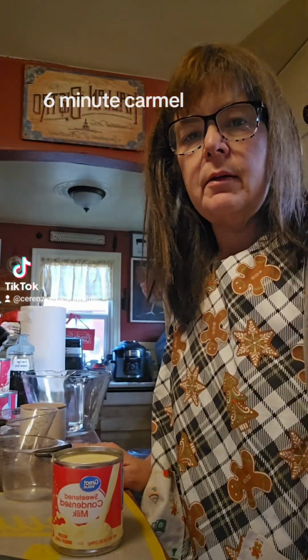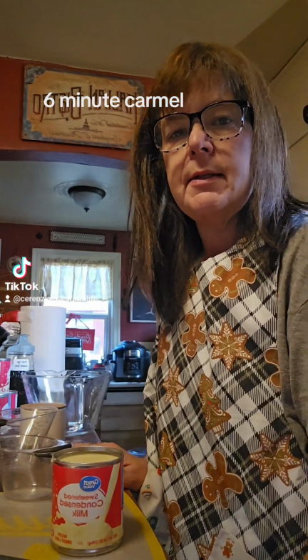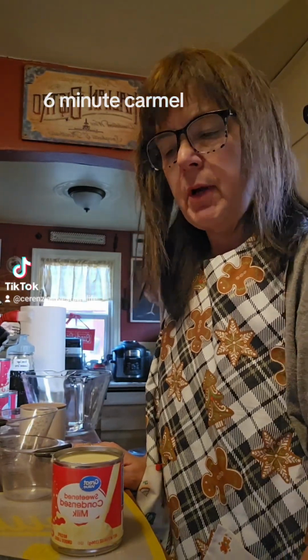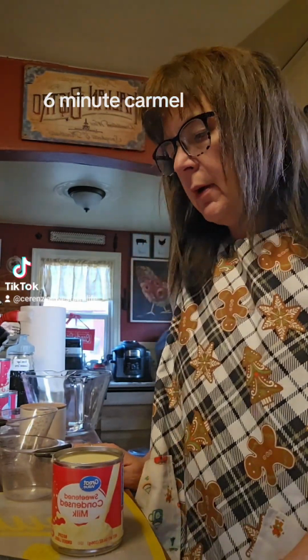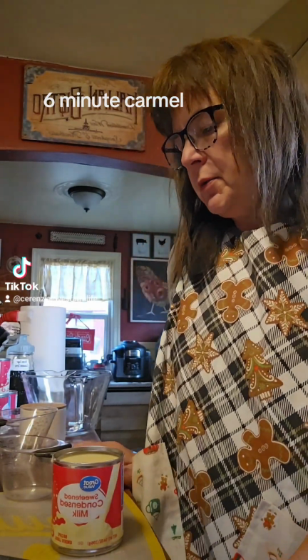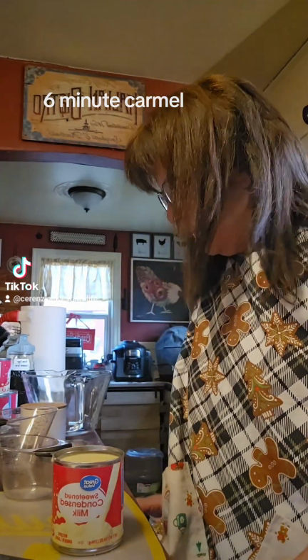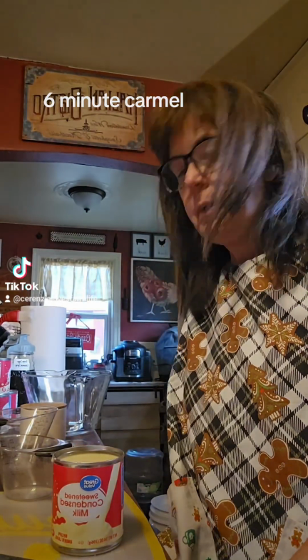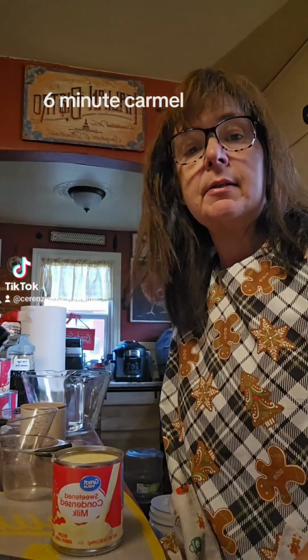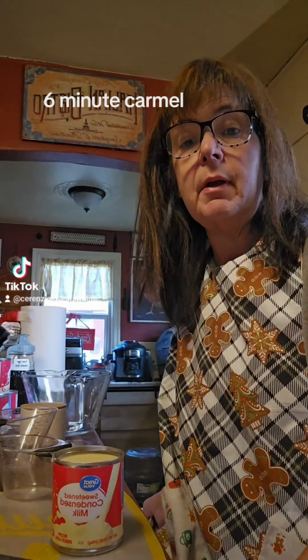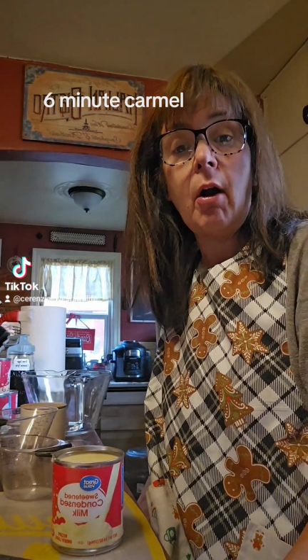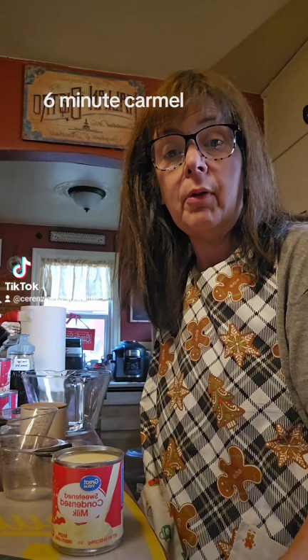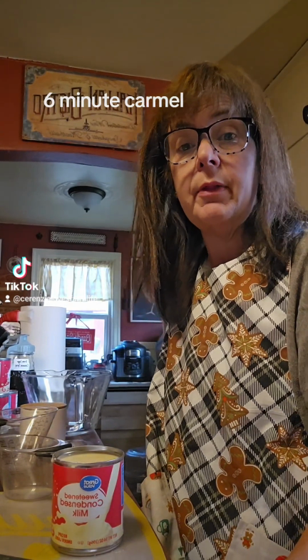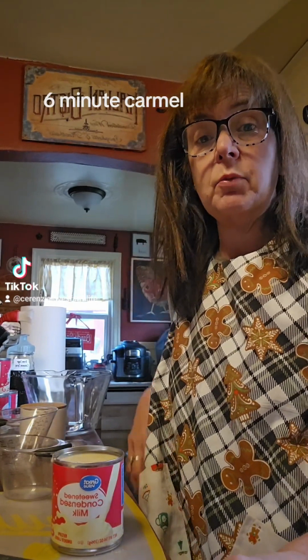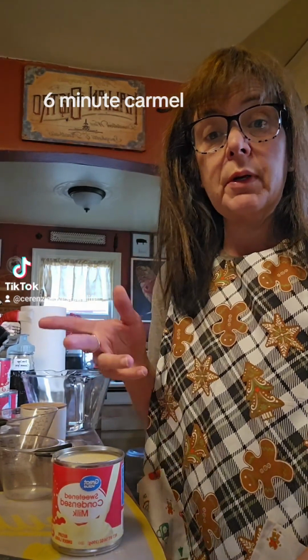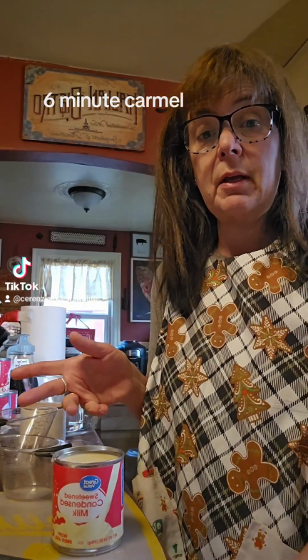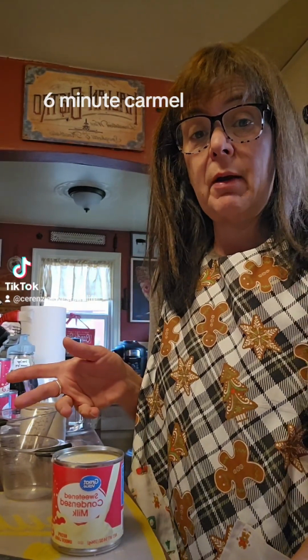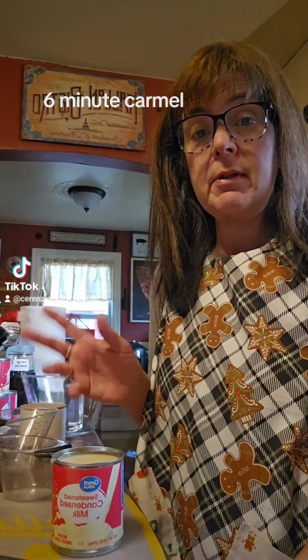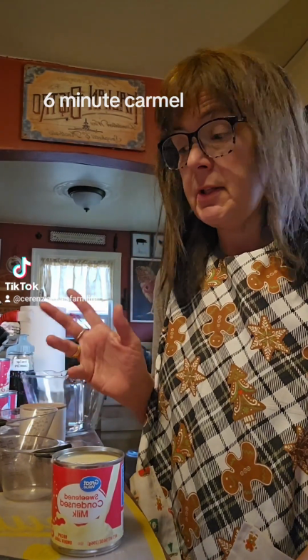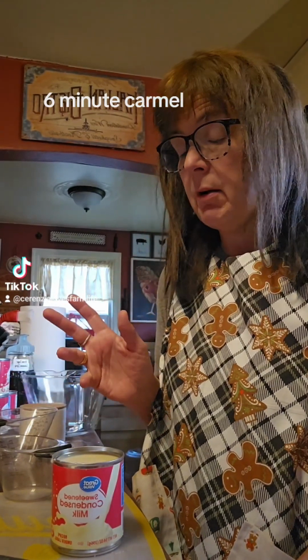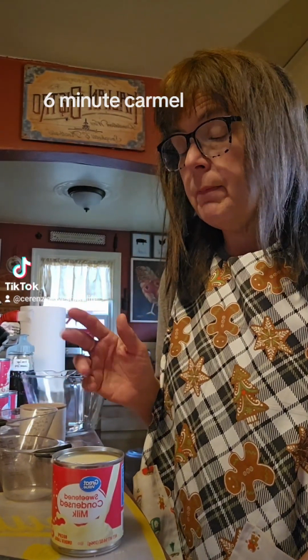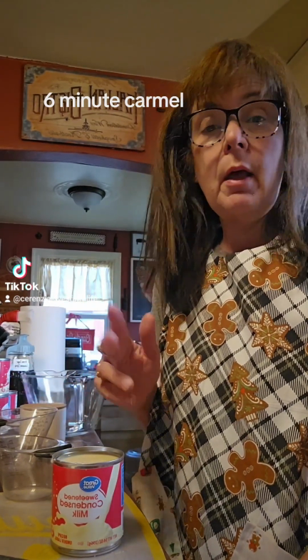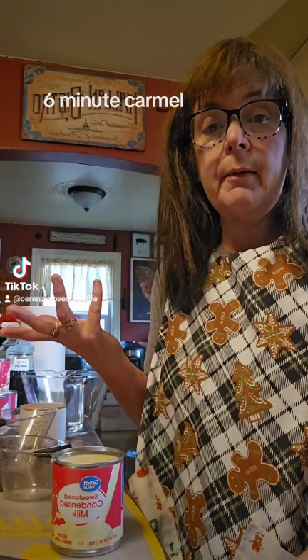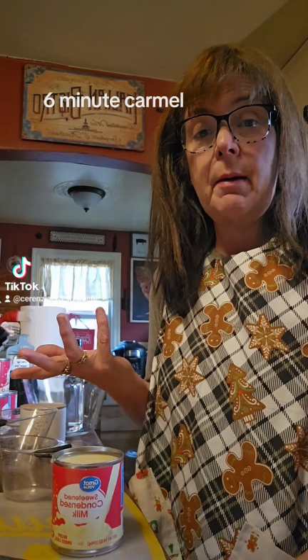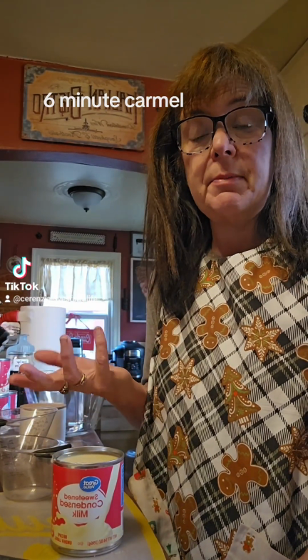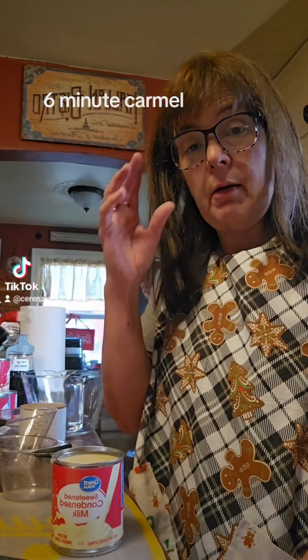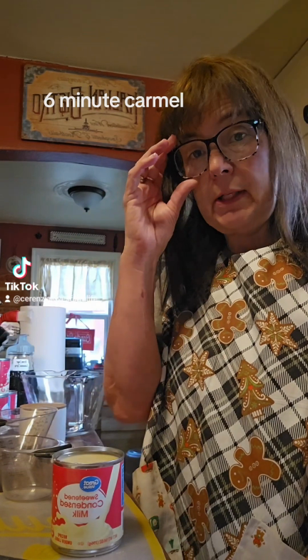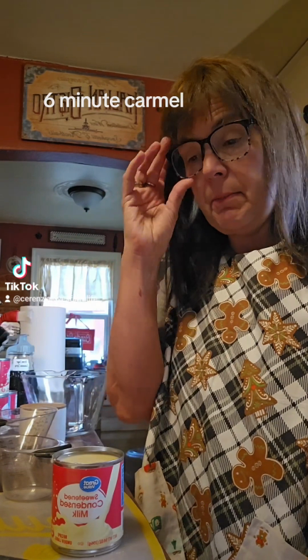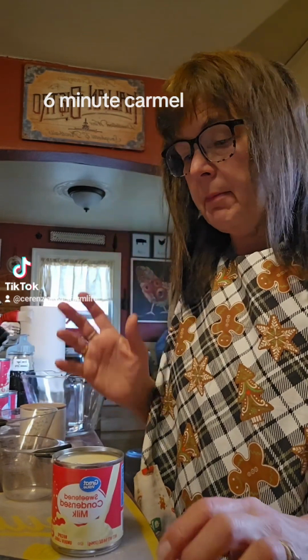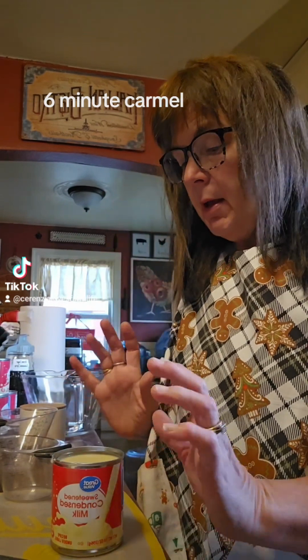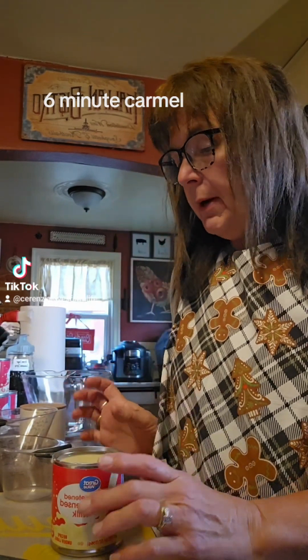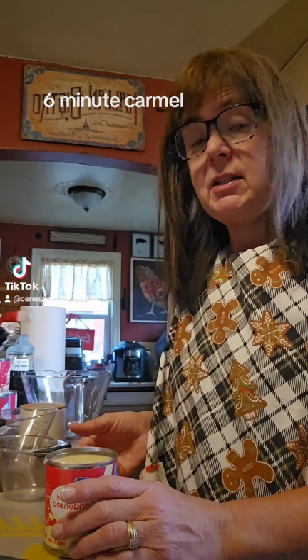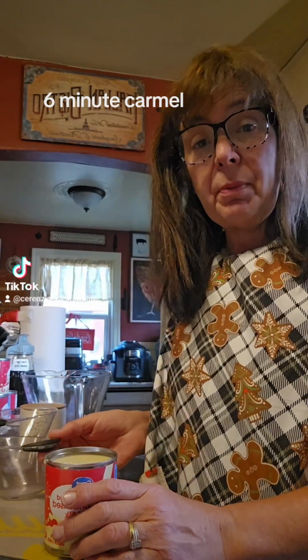Good Sunday morning! We are going to do a revisit on some caramel that is really quick to make in the microwave. It's called six-minute caramel — it's not my recipe, I'll link it at the bottom, but it's super easy and super quick.